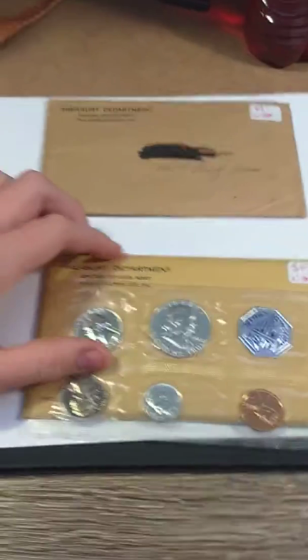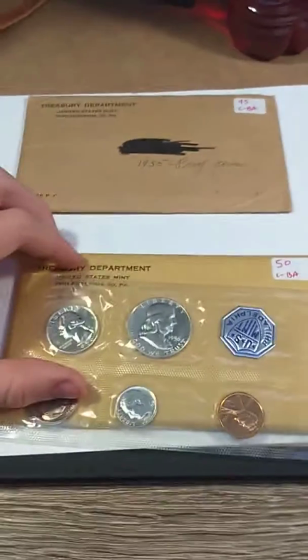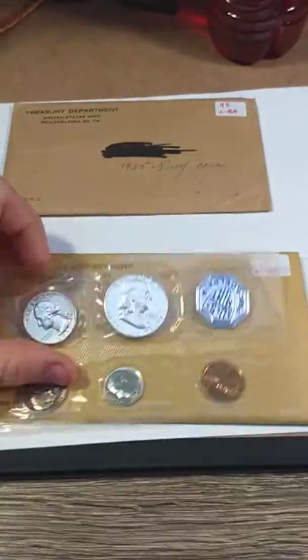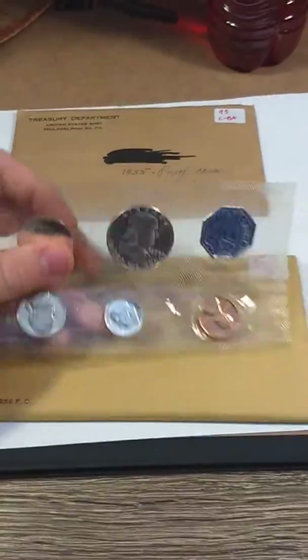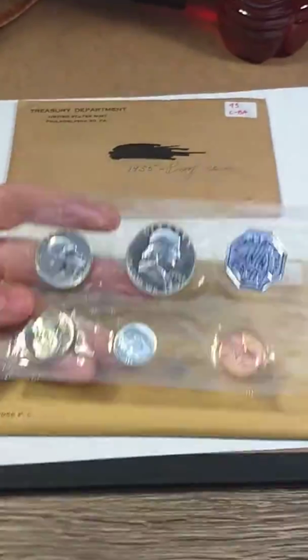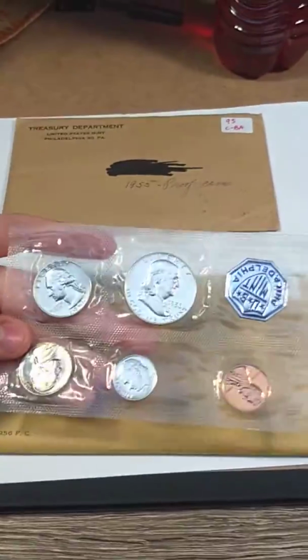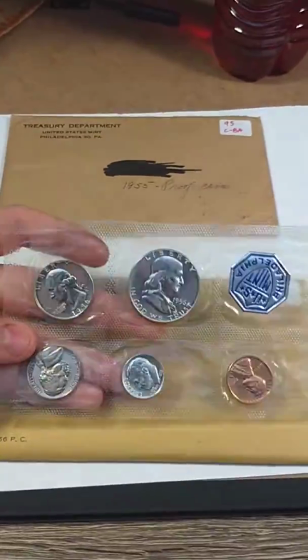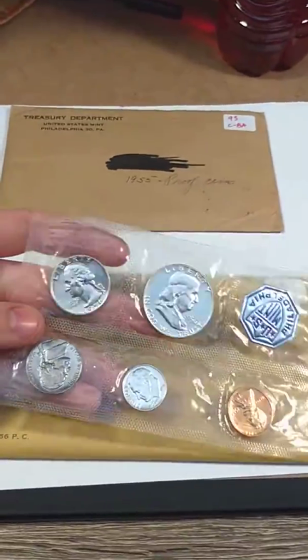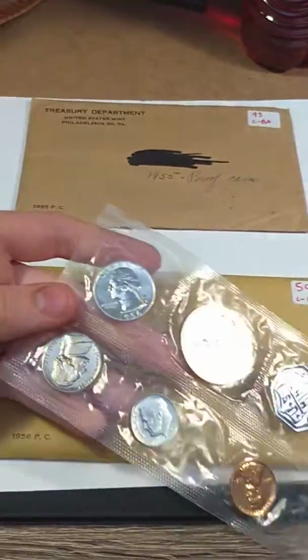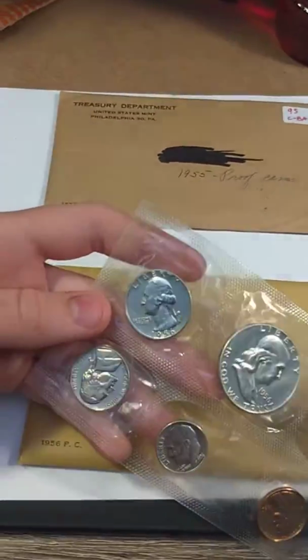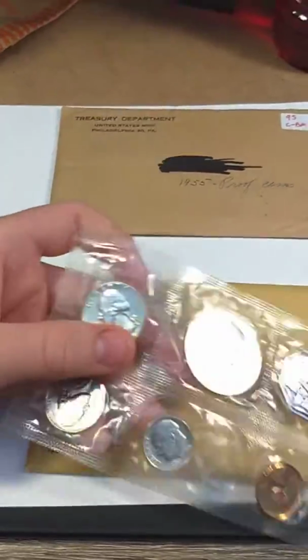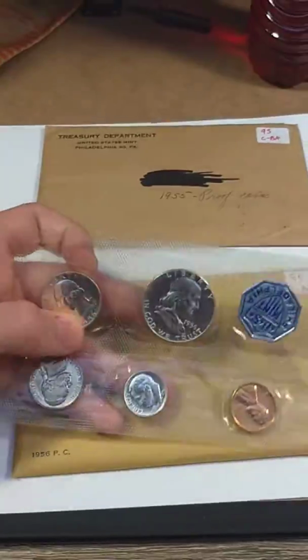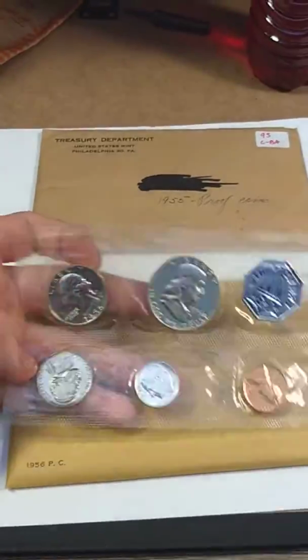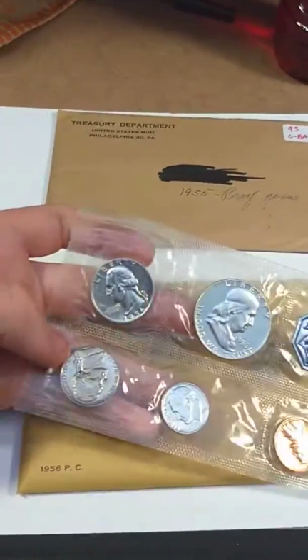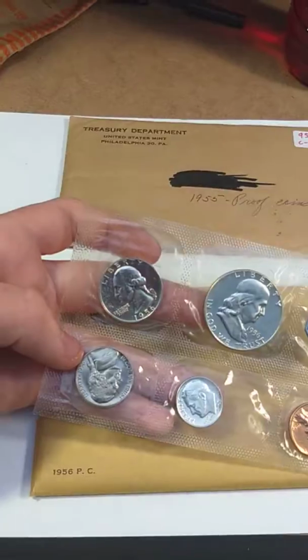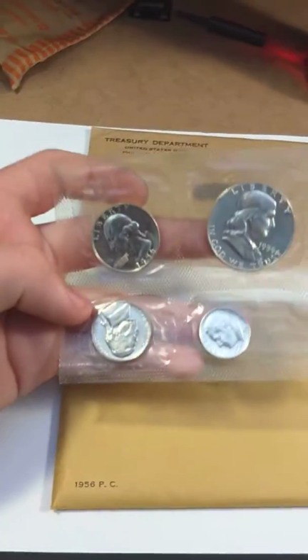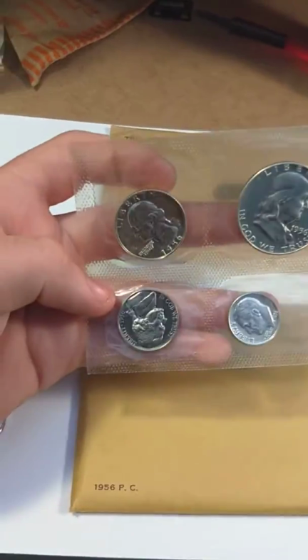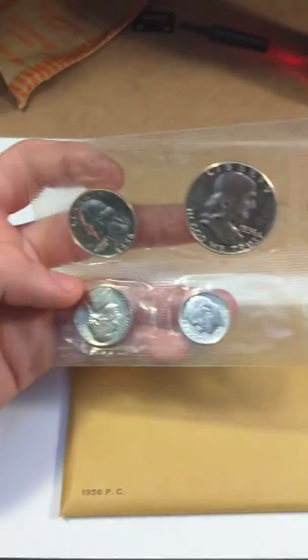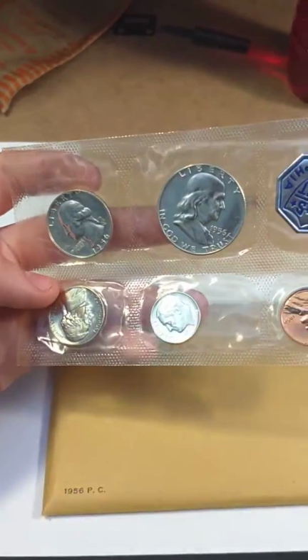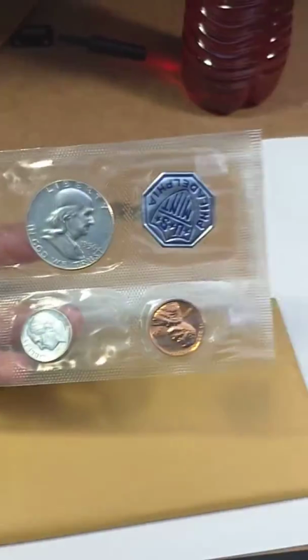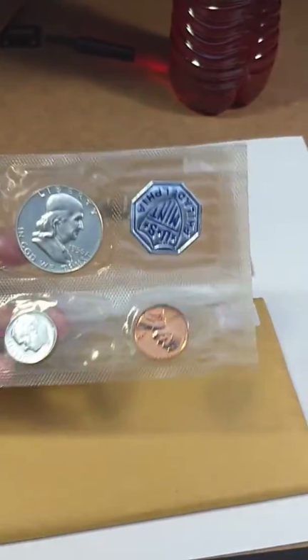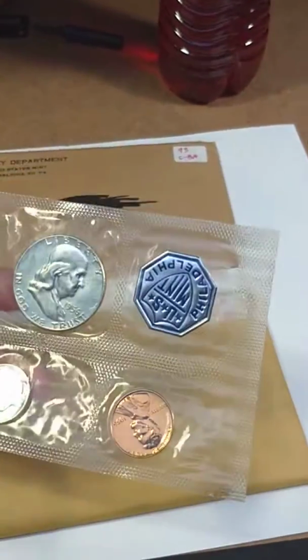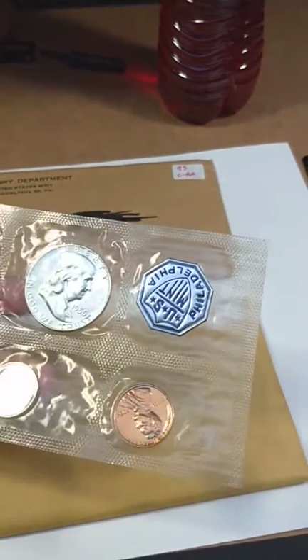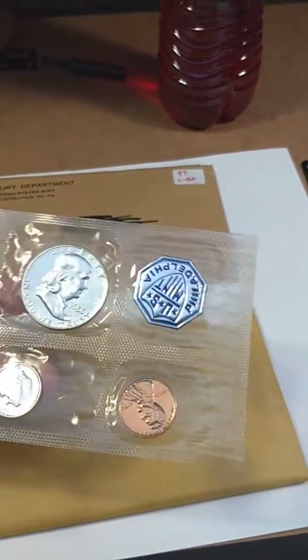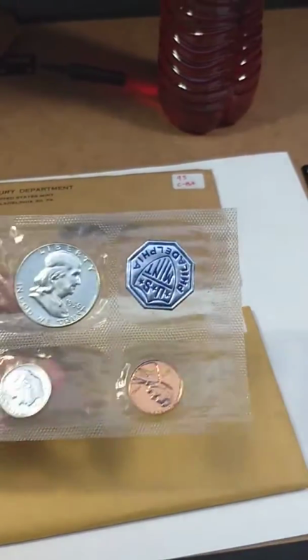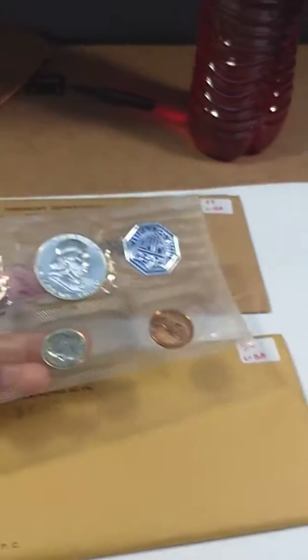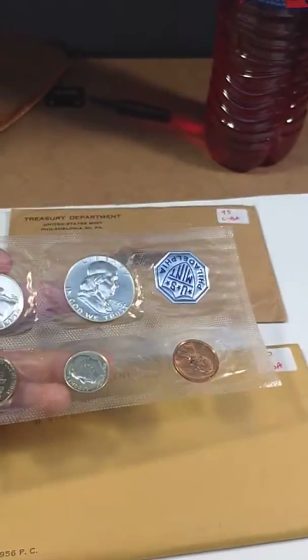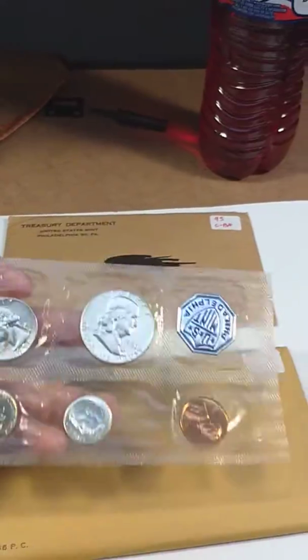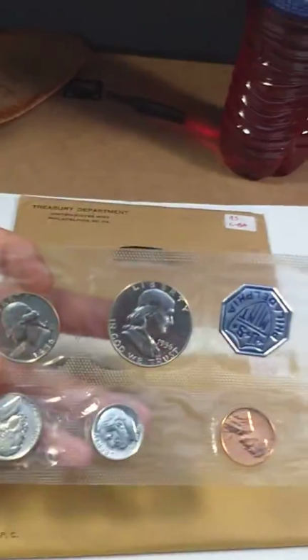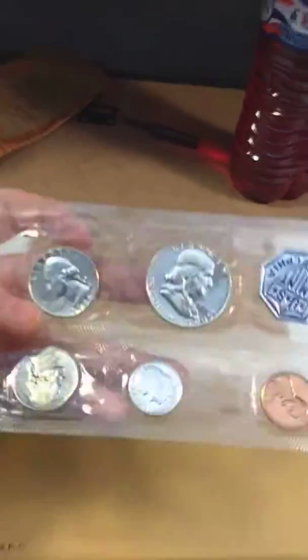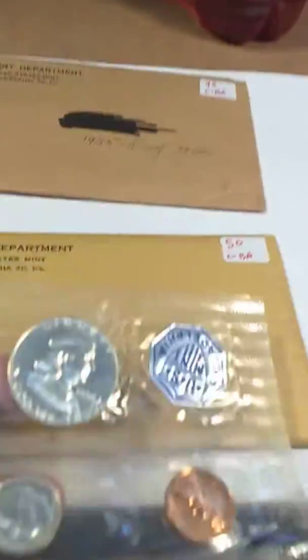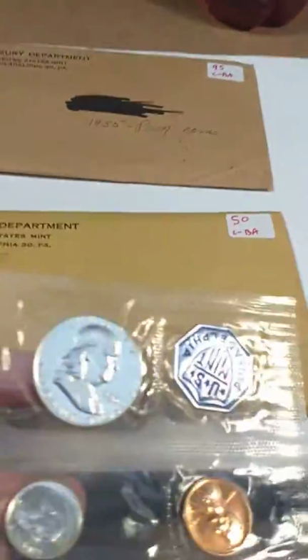Here is a 1956 proof set. There's the half dollar, quarter, nickel, dime, and penny. And it's Philadelphia. Same with that one, which is a lot more expensive. This one was $50.